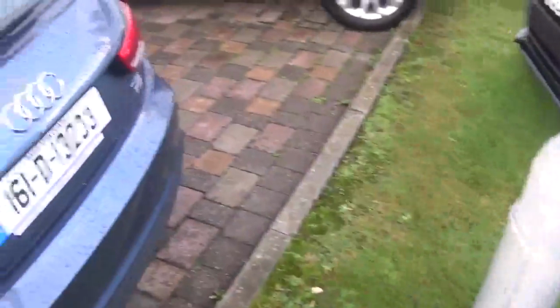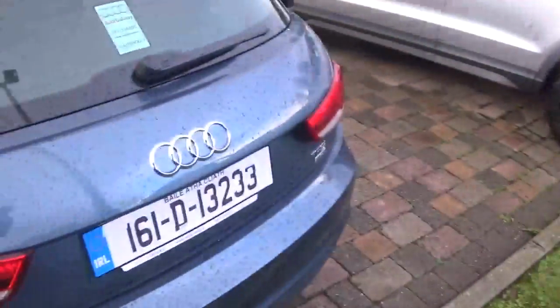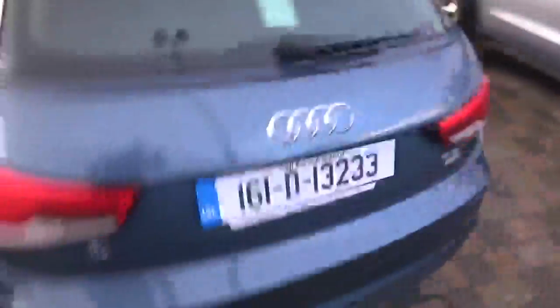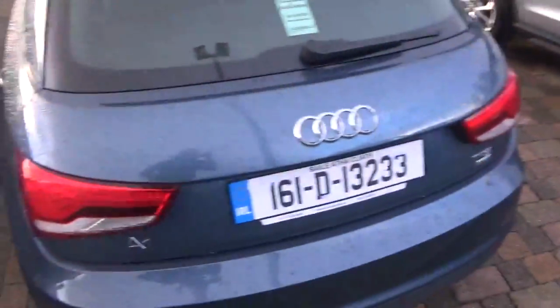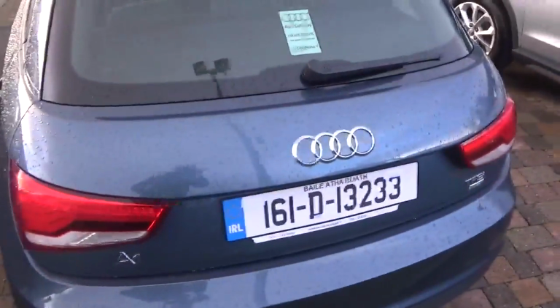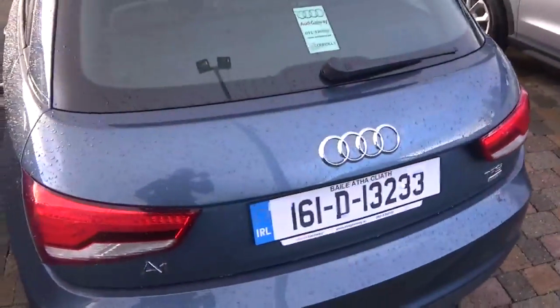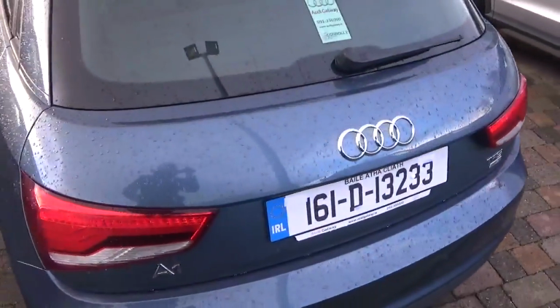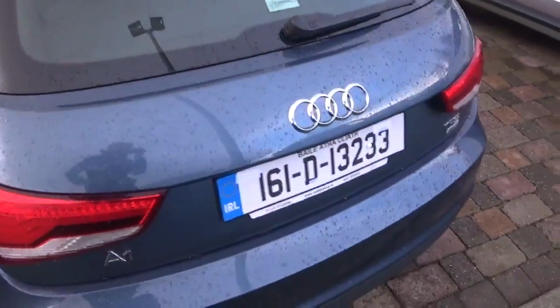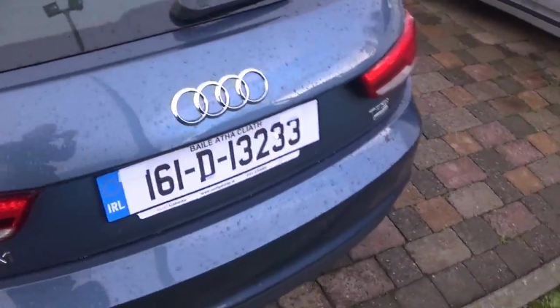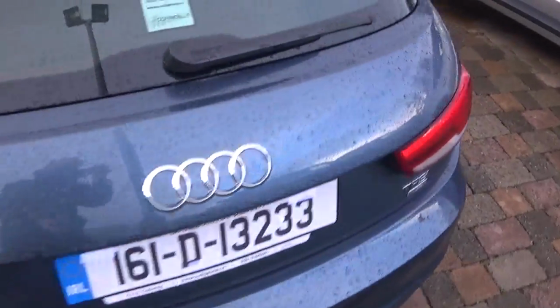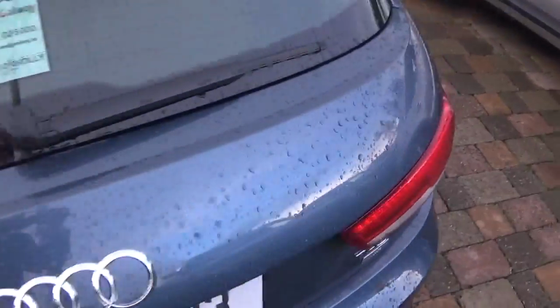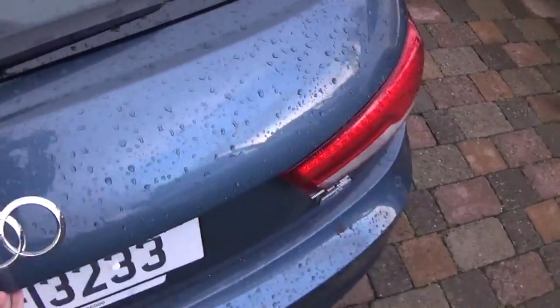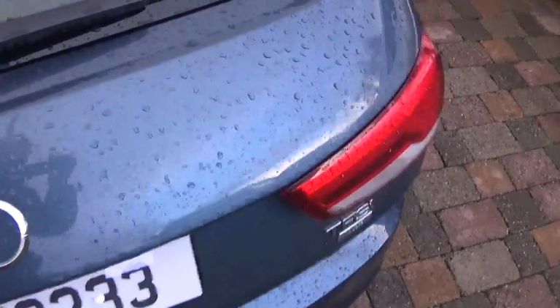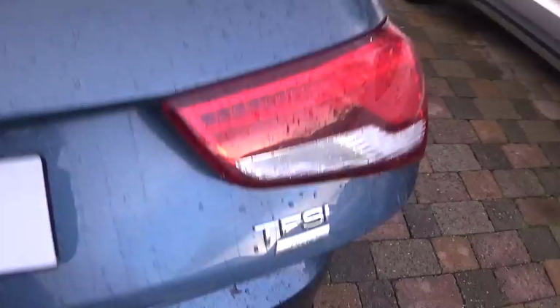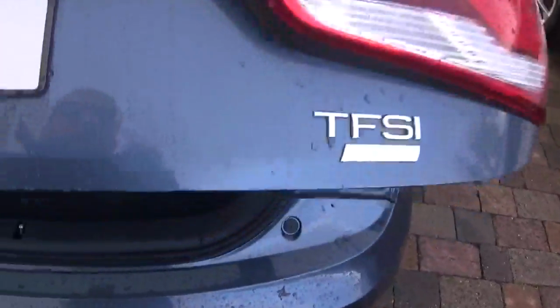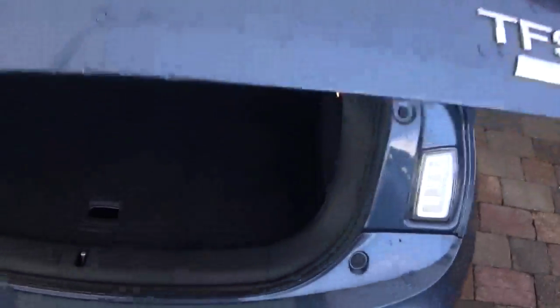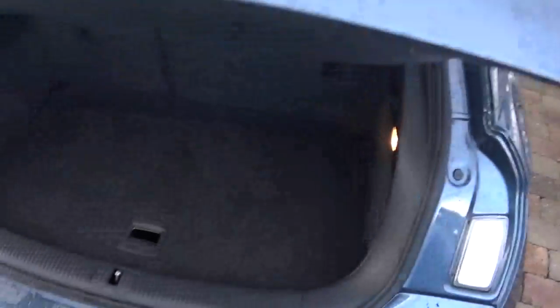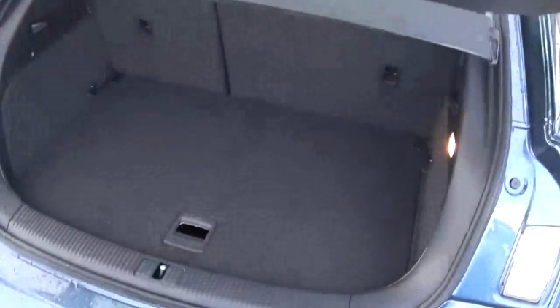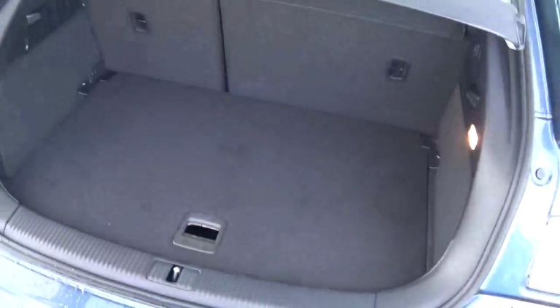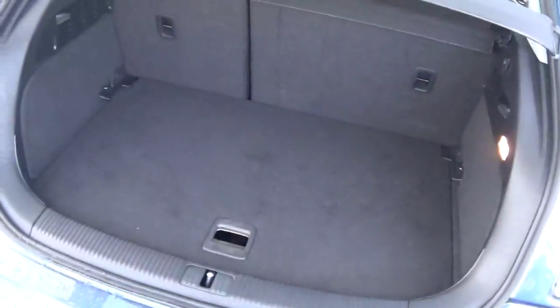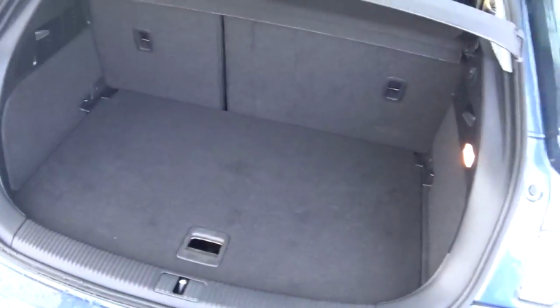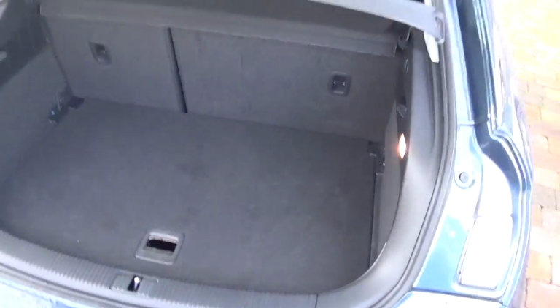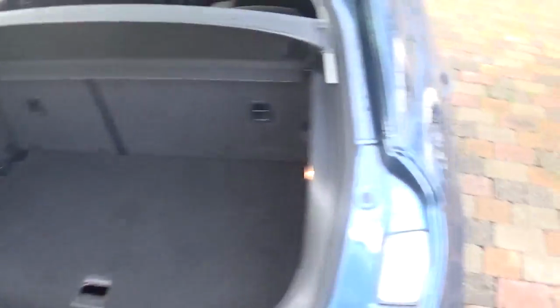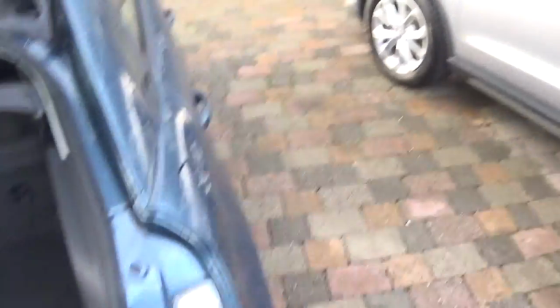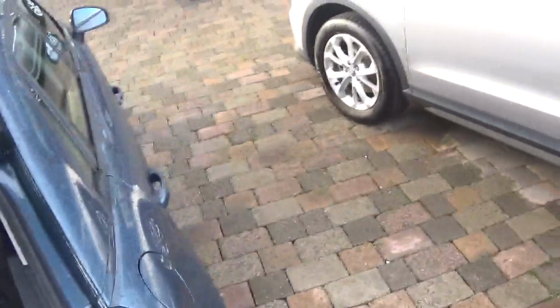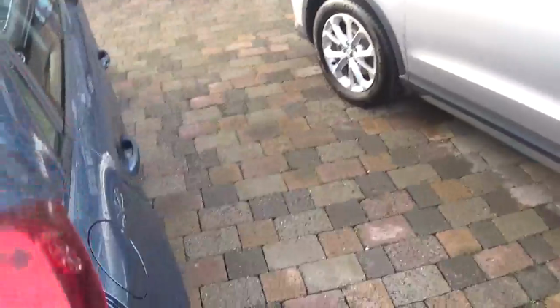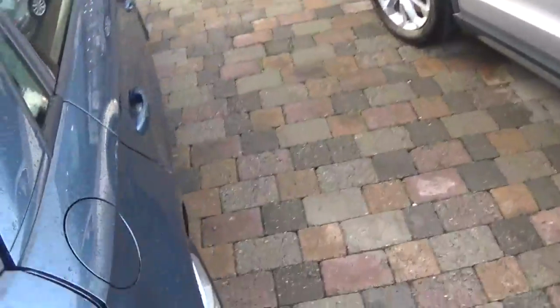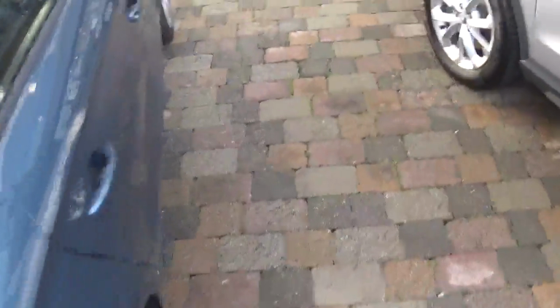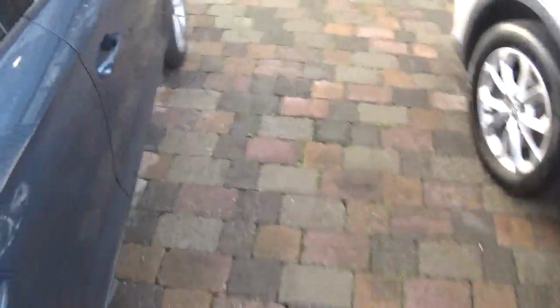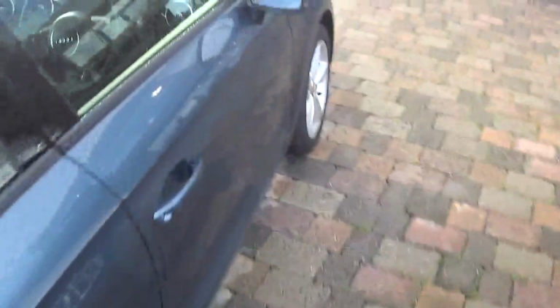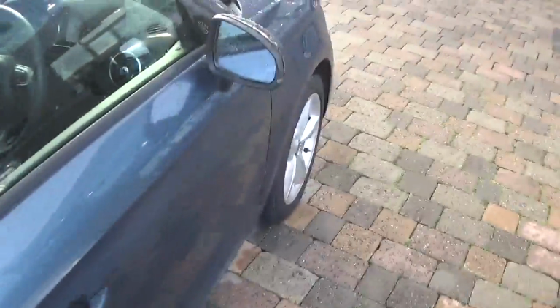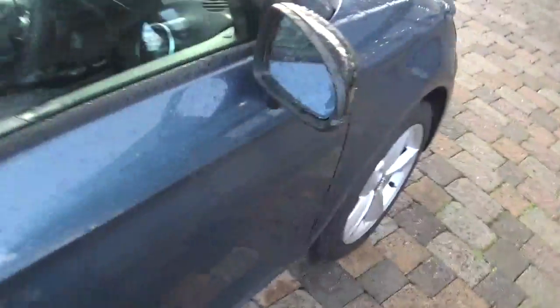There are parking sensors to the rear along with LED taillights. The car comes with a deceptively spacious boot and a long list of equipment including automatic lights and wipers.